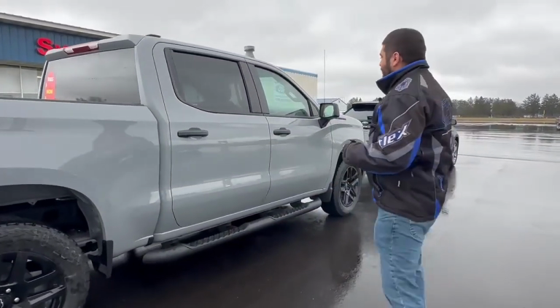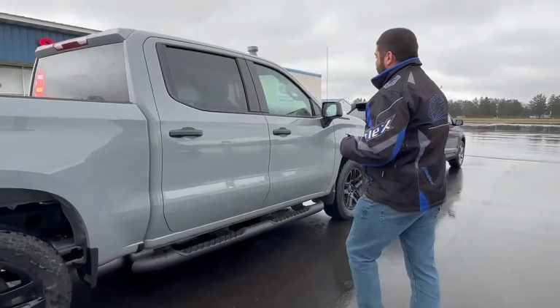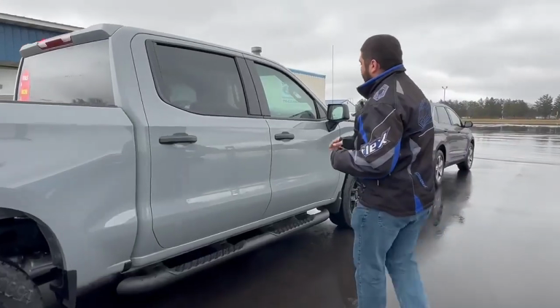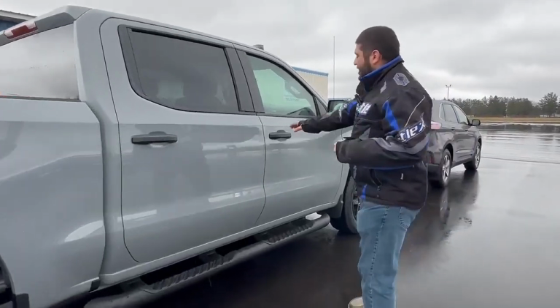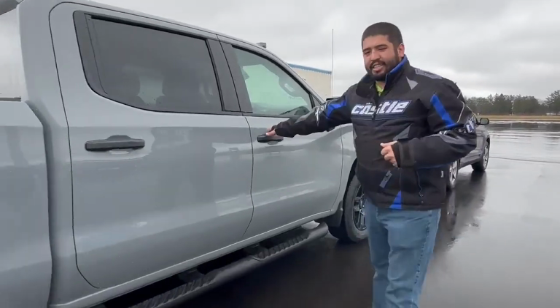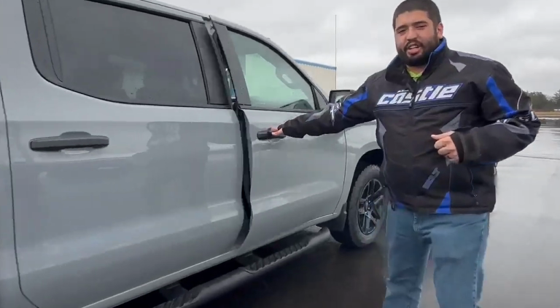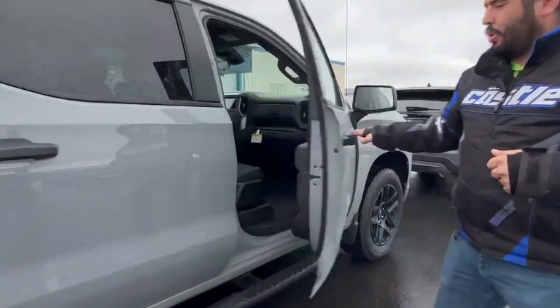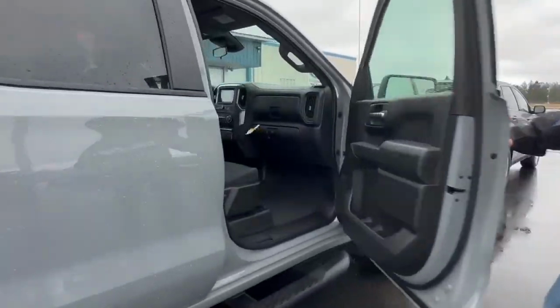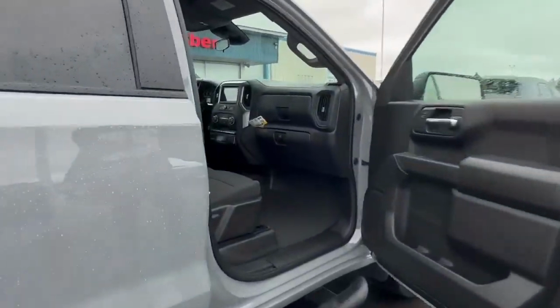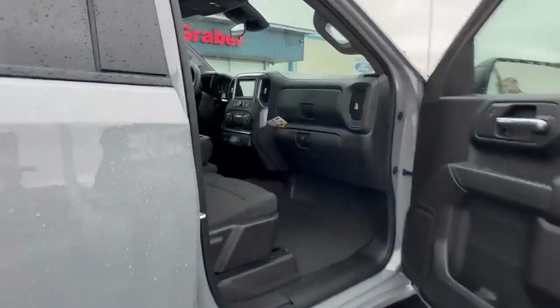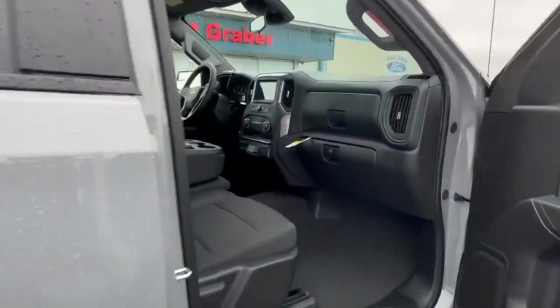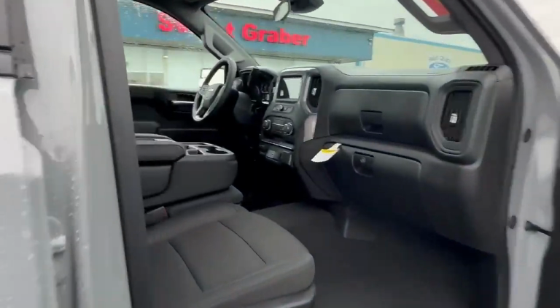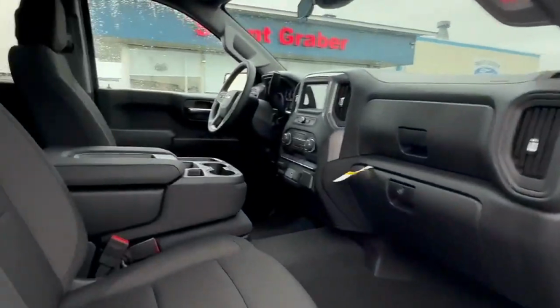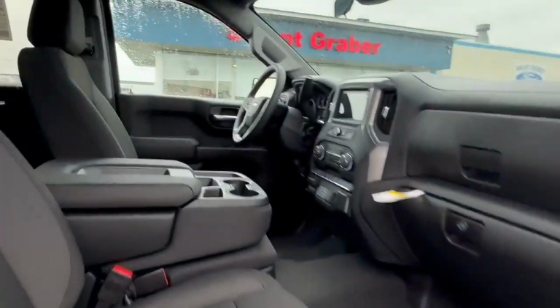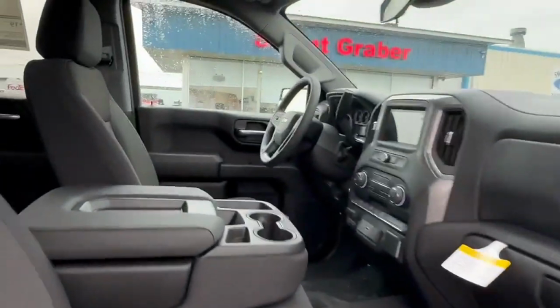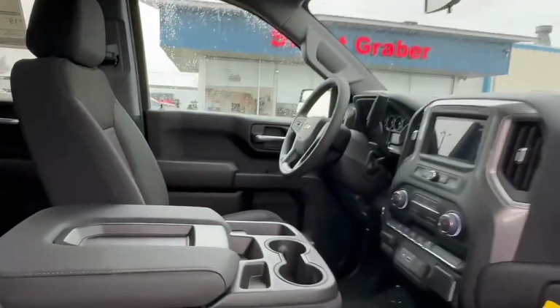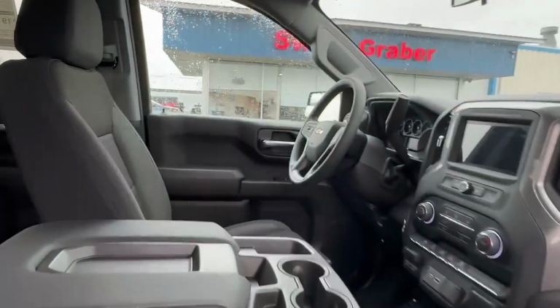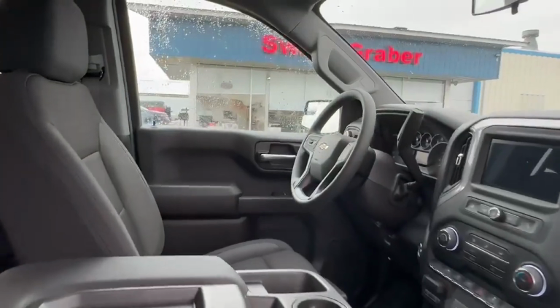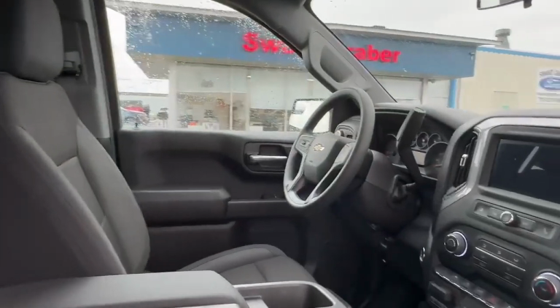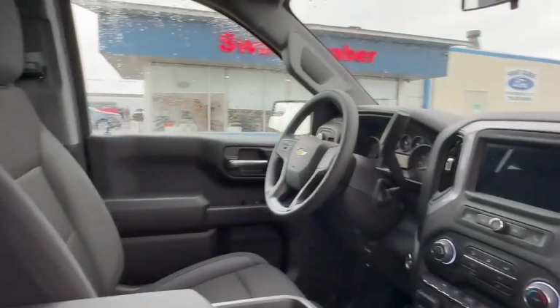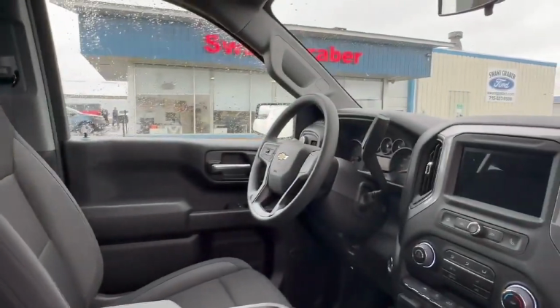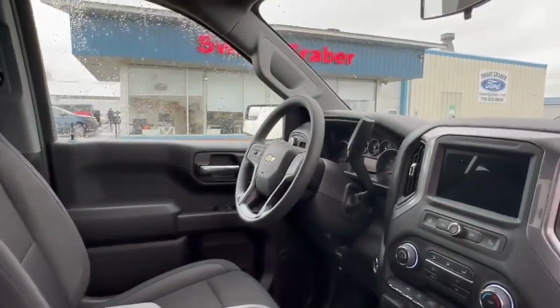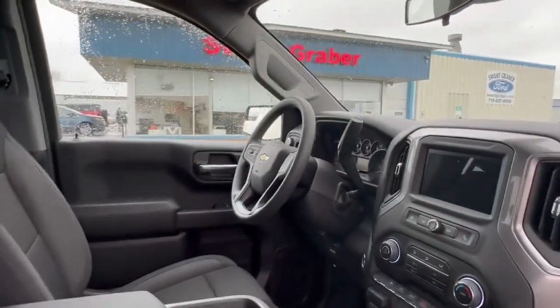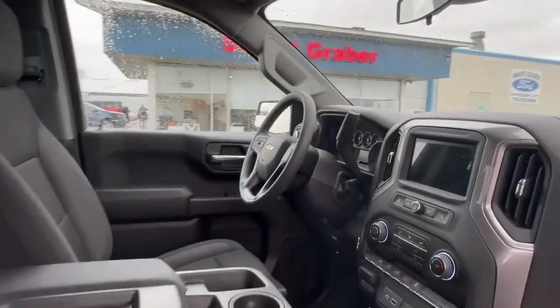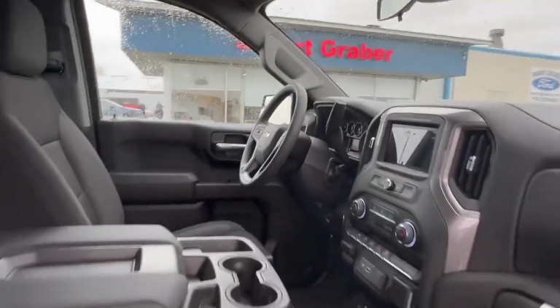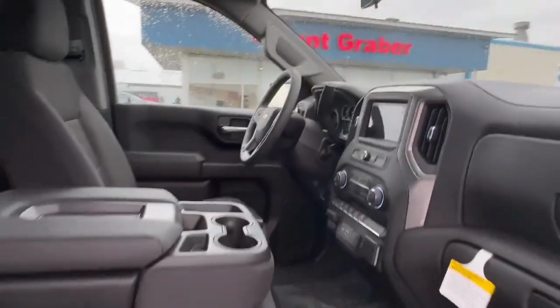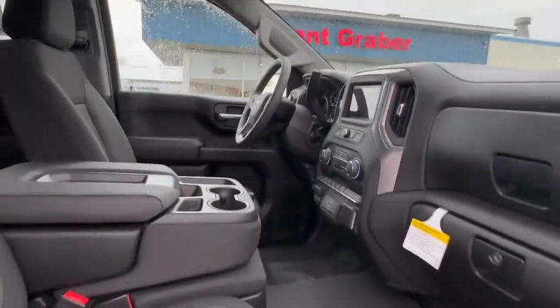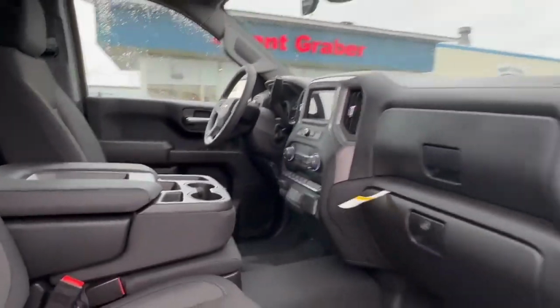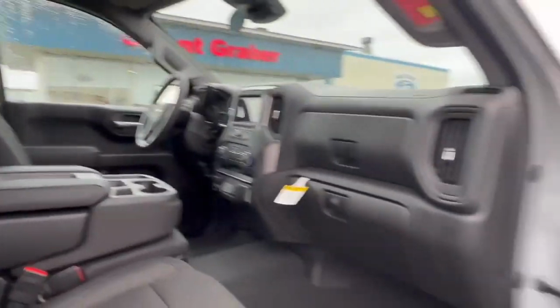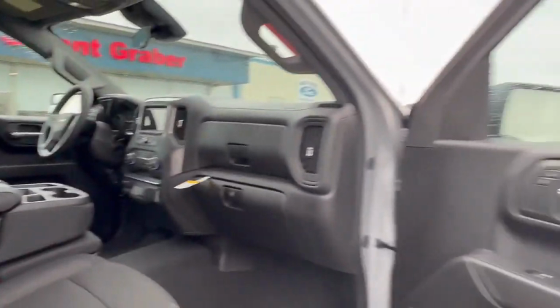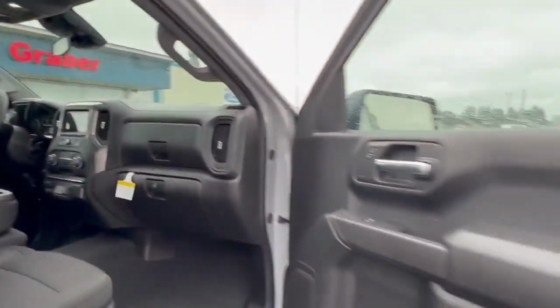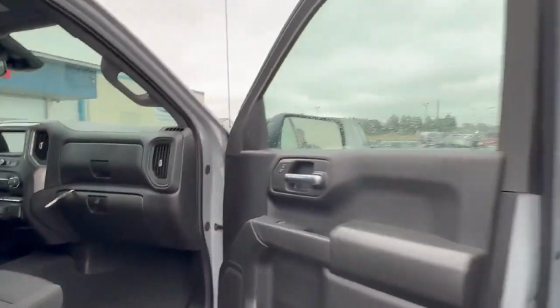If you come take a look at the interior, you are going to get a black cloth interior. You do get a 10-way power driver seat. This also does come Android Auto and Apple CarPlay capable.